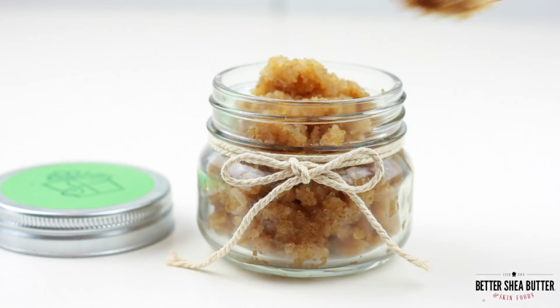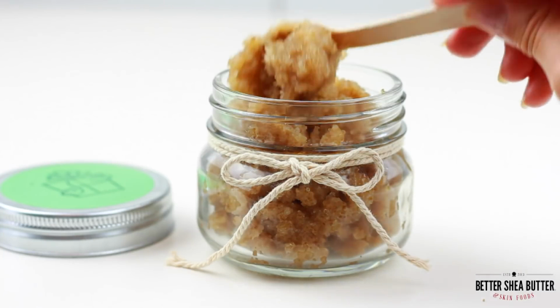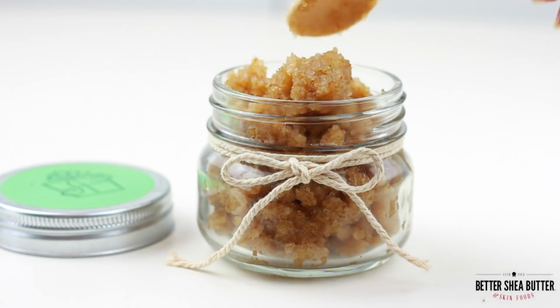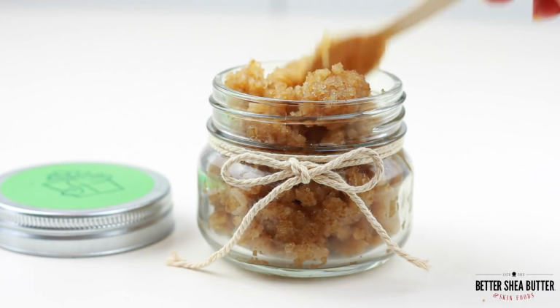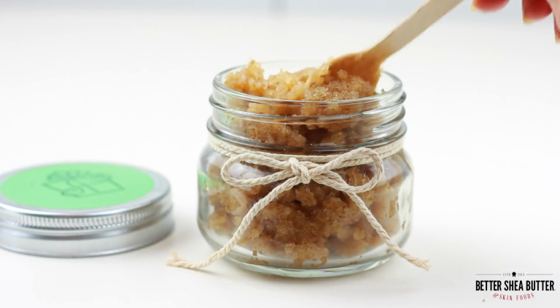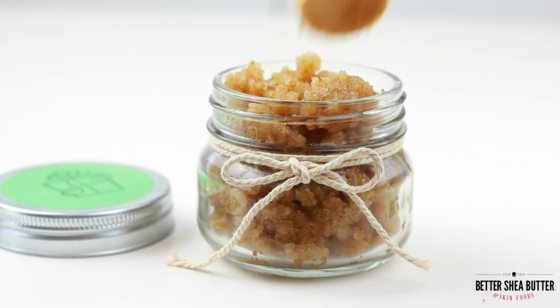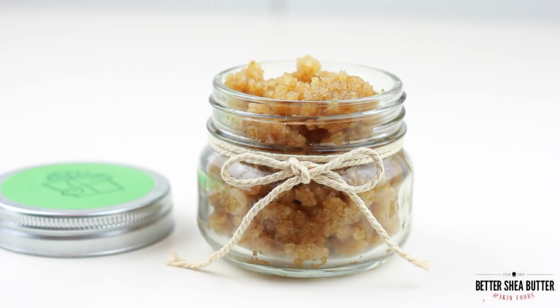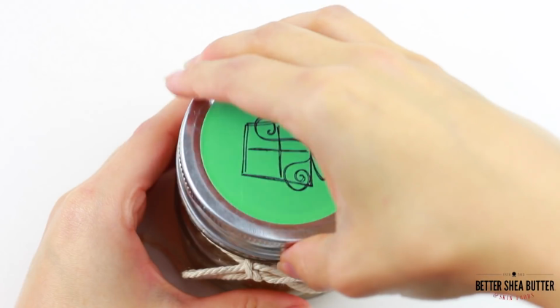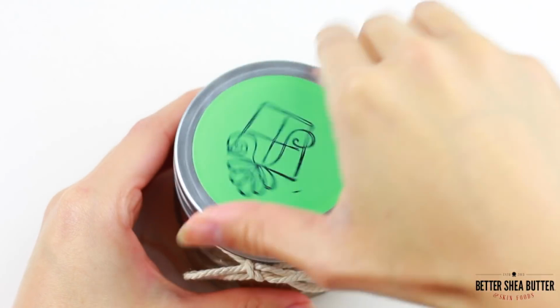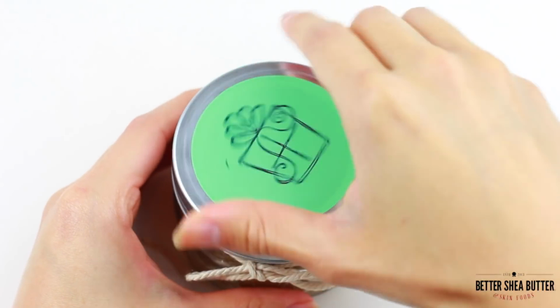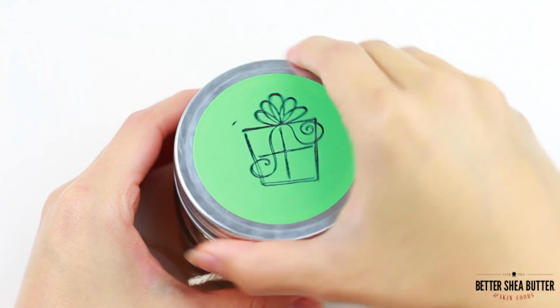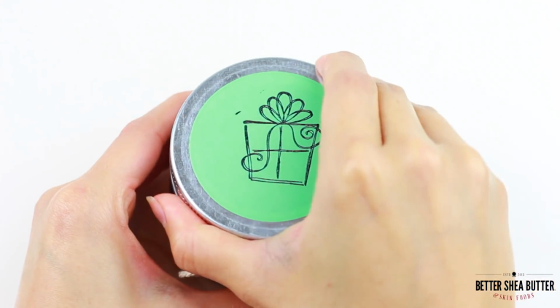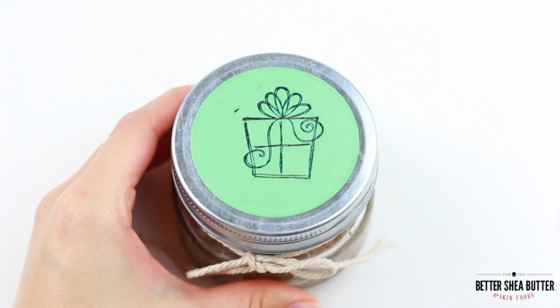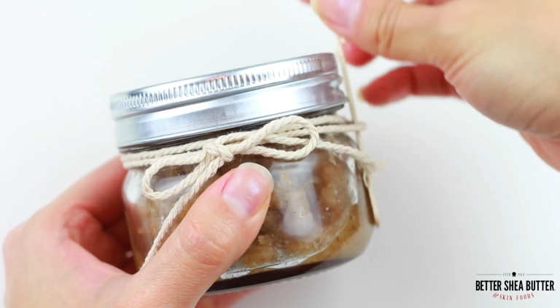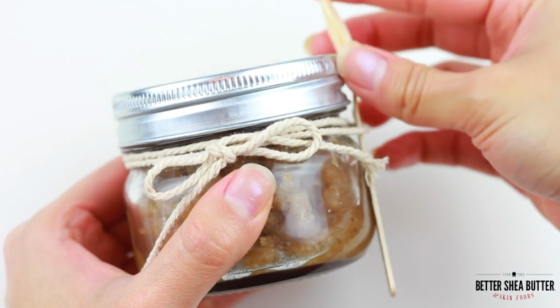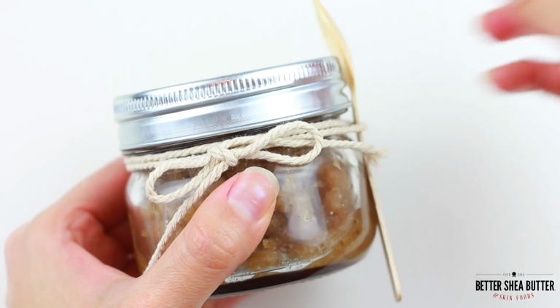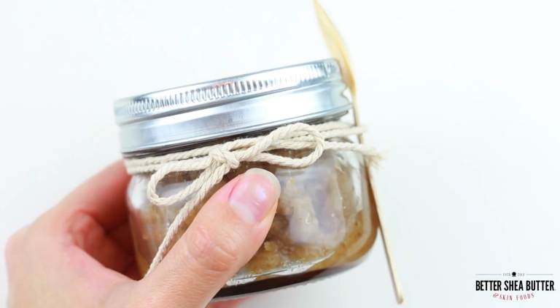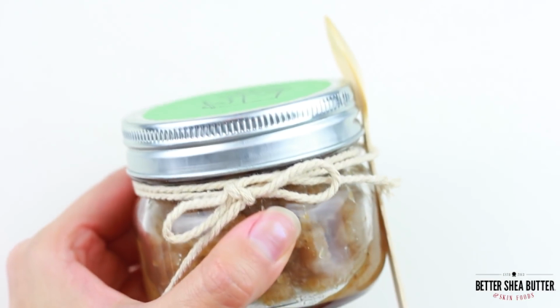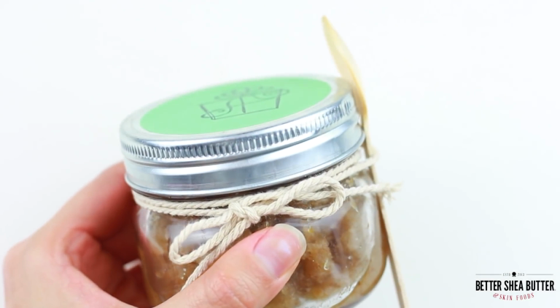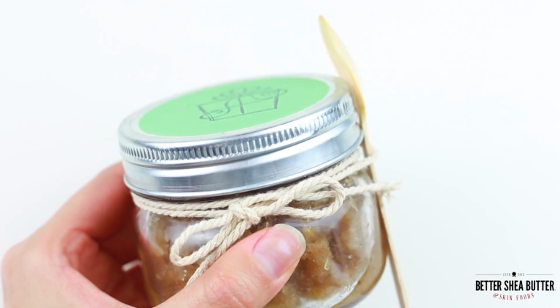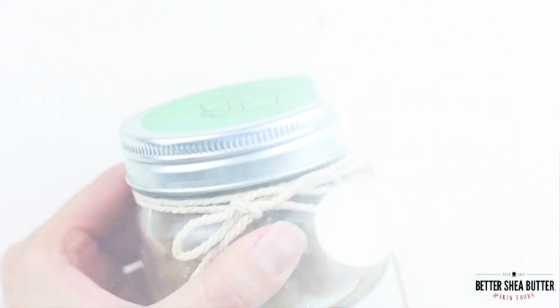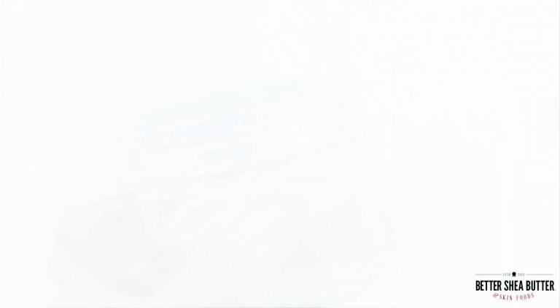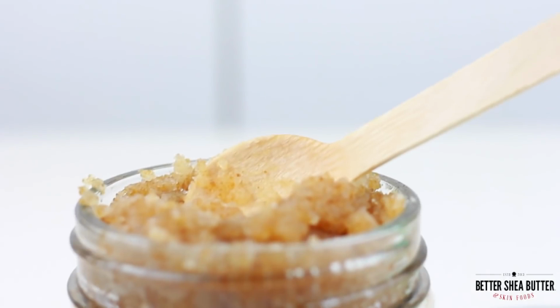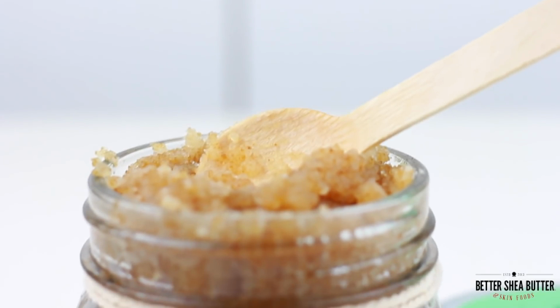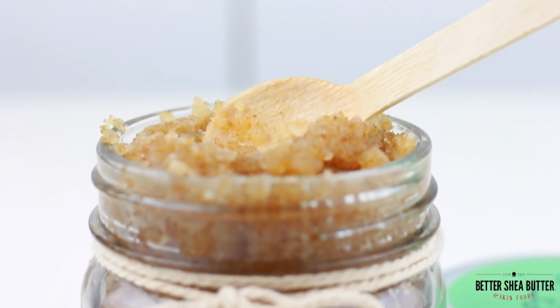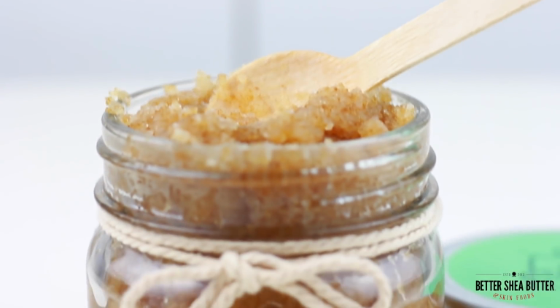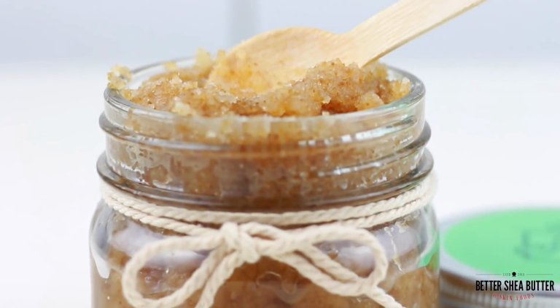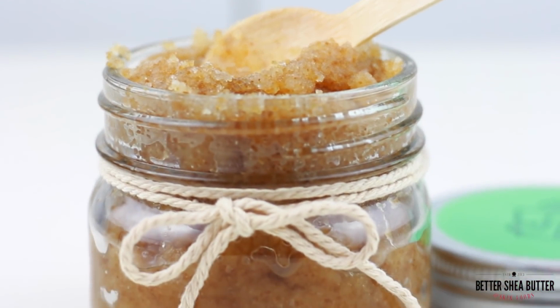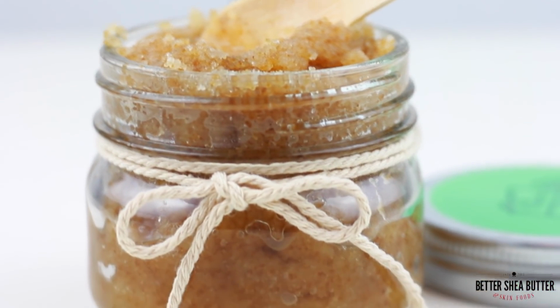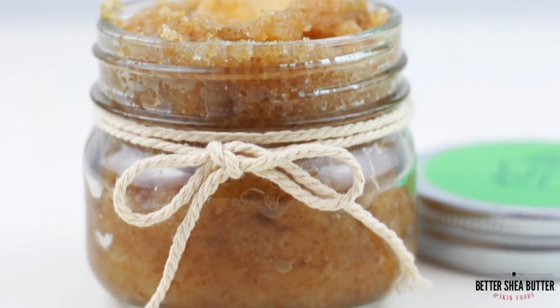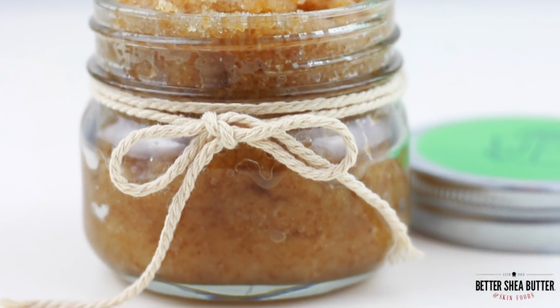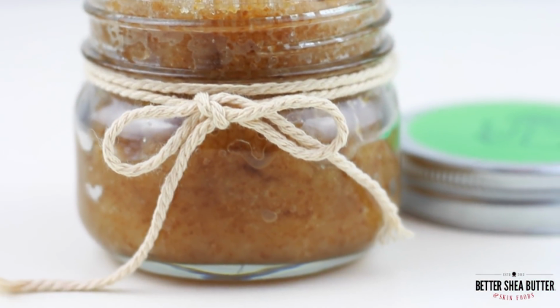Put it in a nice container and add a little spoon or other utensil that you can use to scoop out the sugar scrub. This way you avoid dripping water into the container. And now you have a wonderful handmade inexpensive gift.